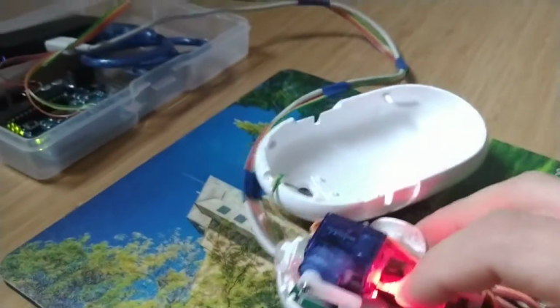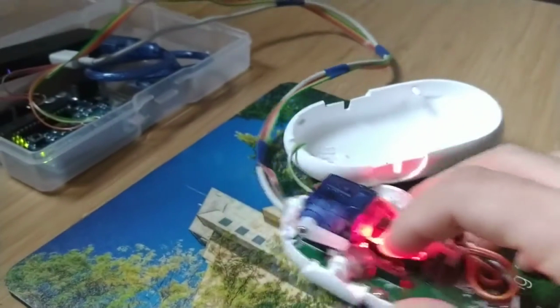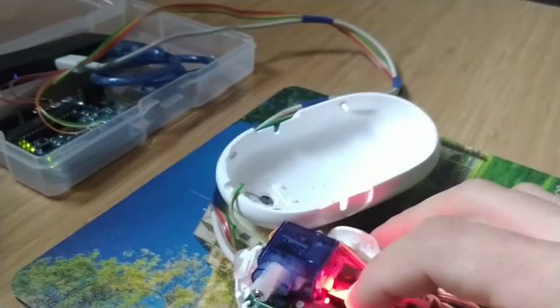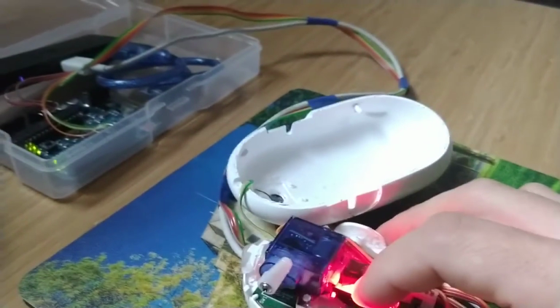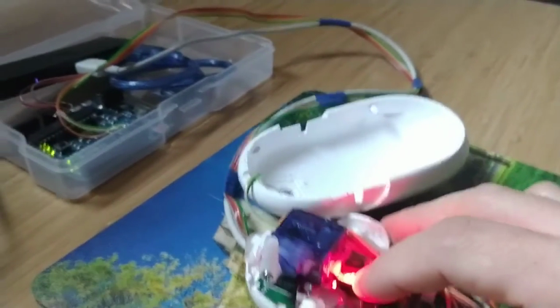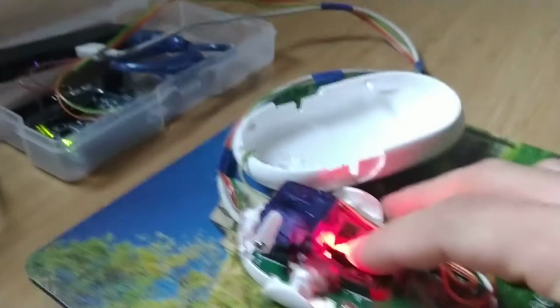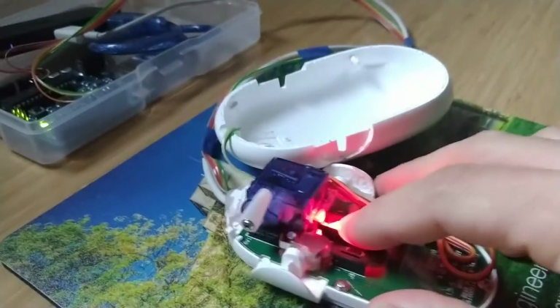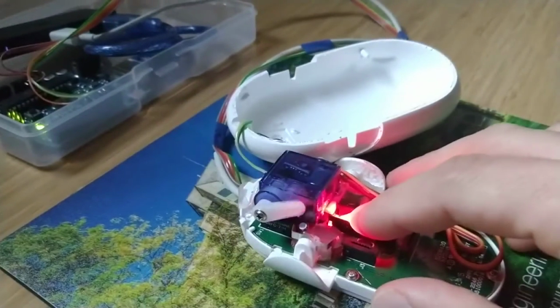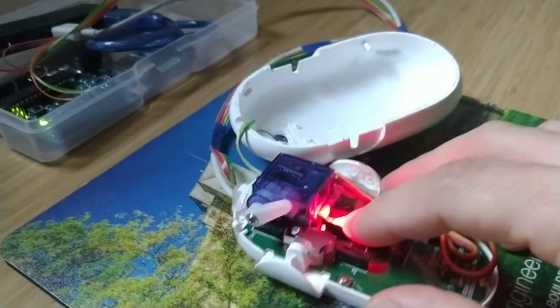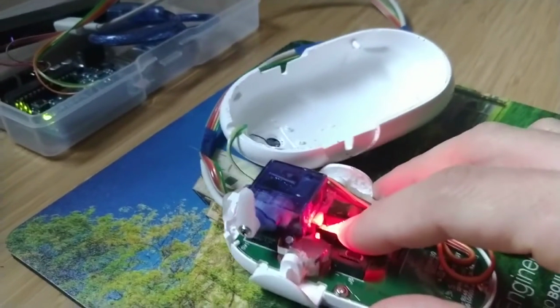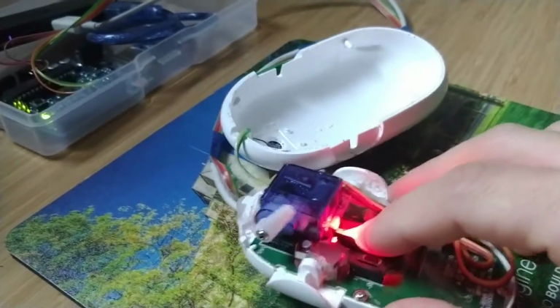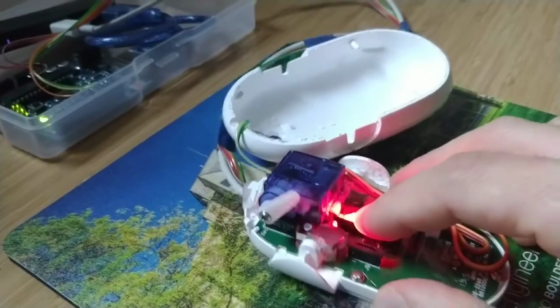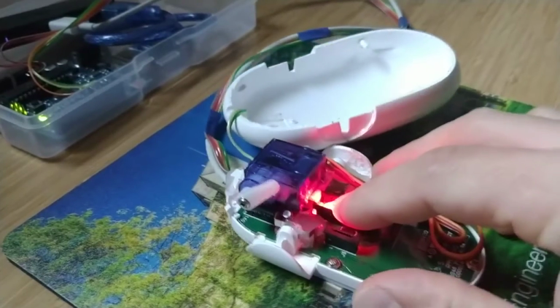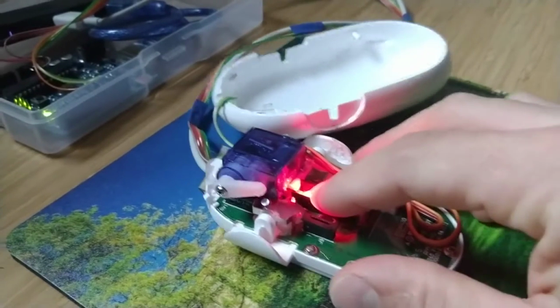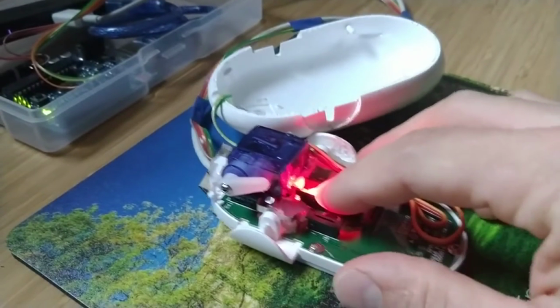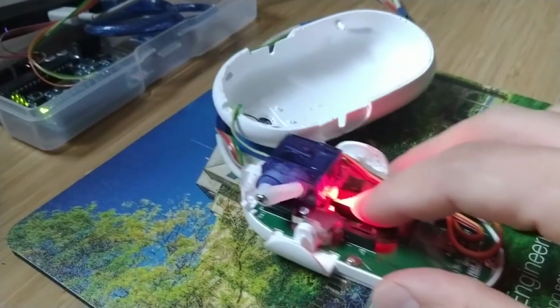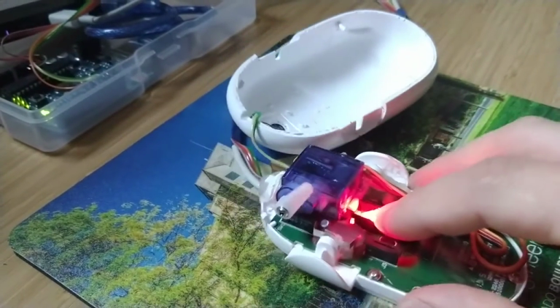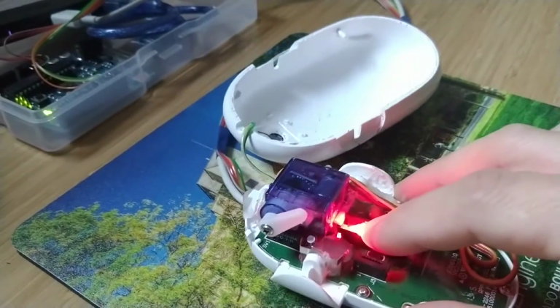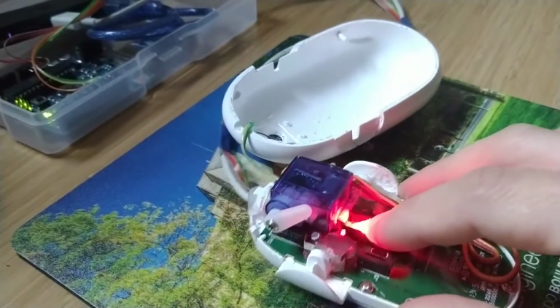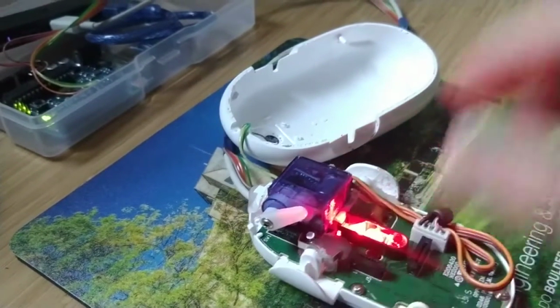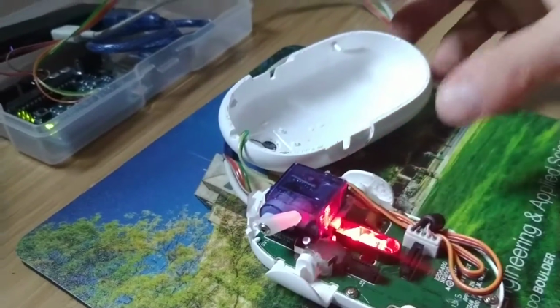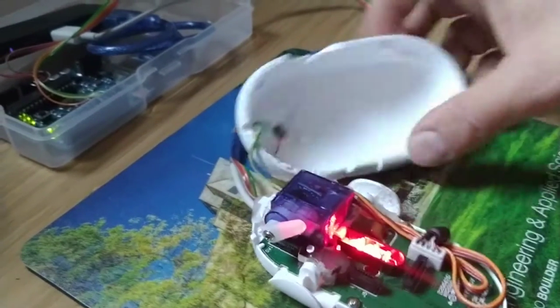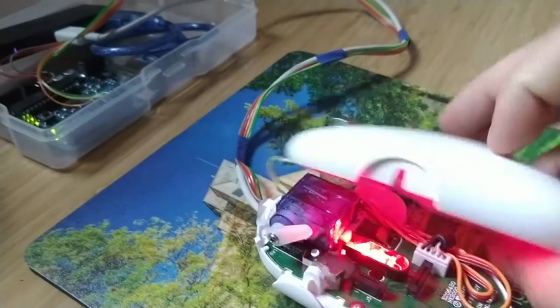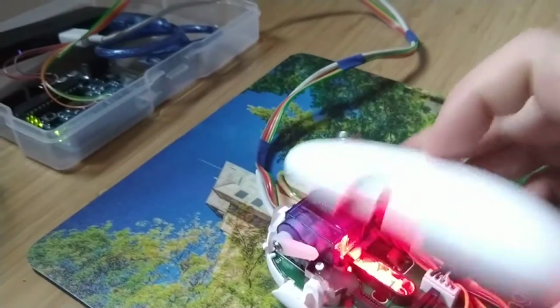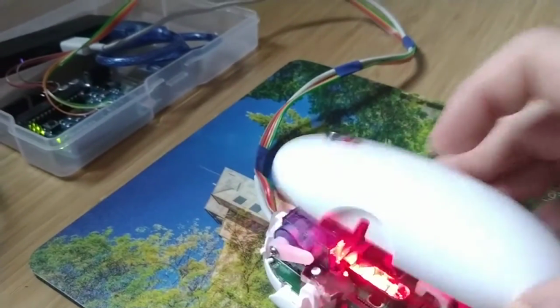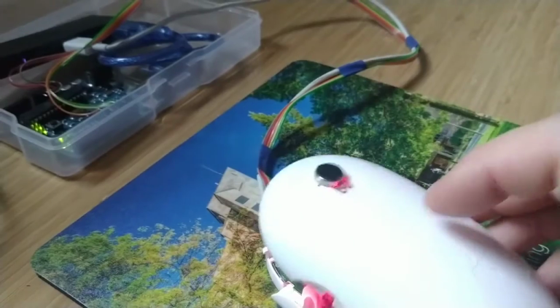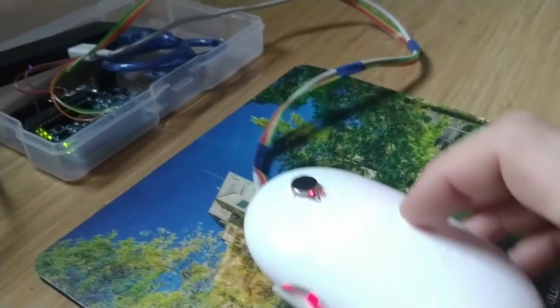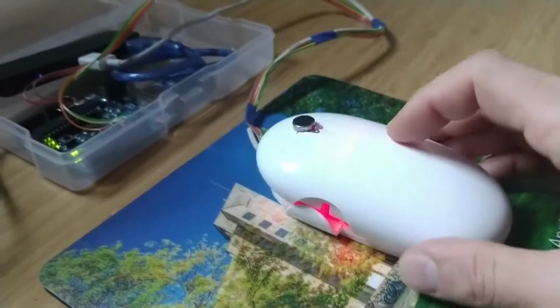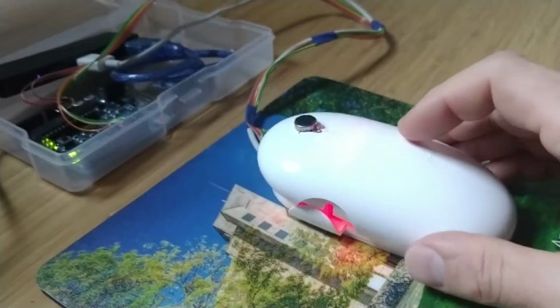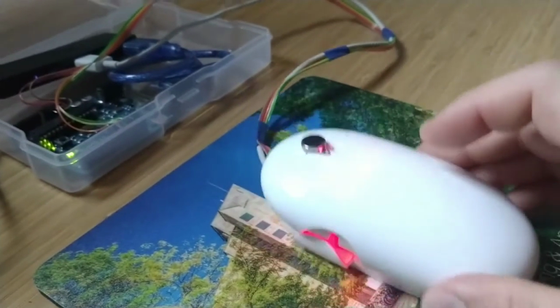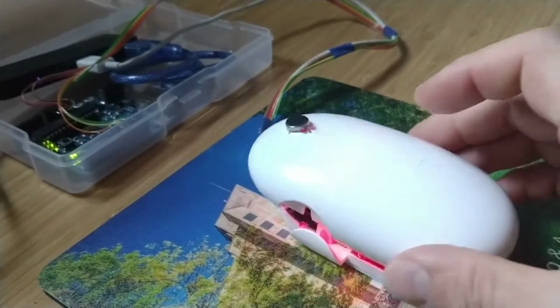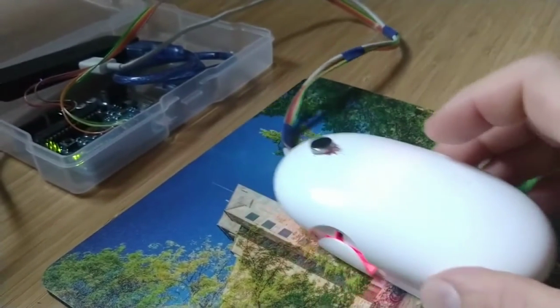As we move the mouse around, depending on the content, the servo lever will change, and thus will push up and down the mouse.